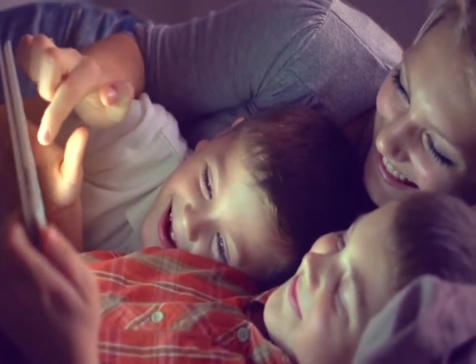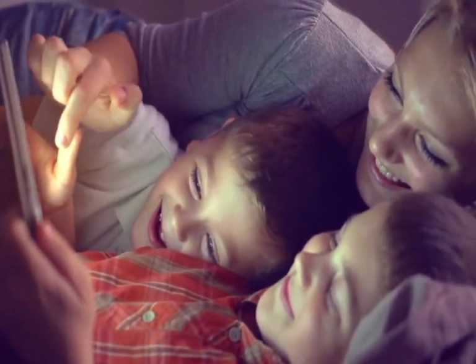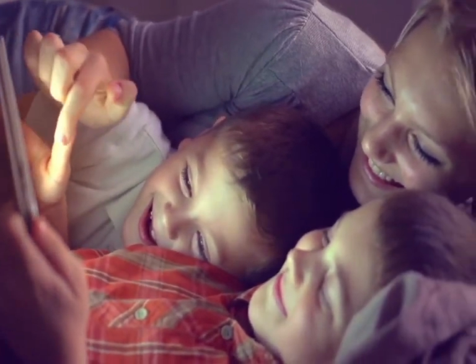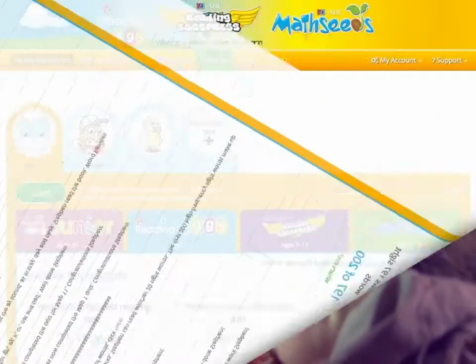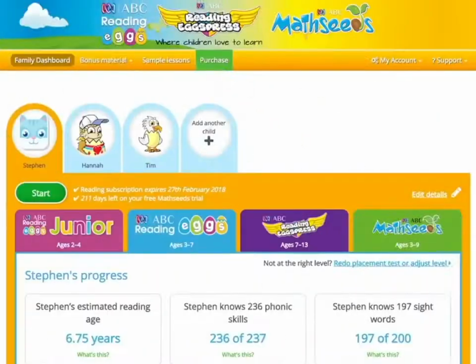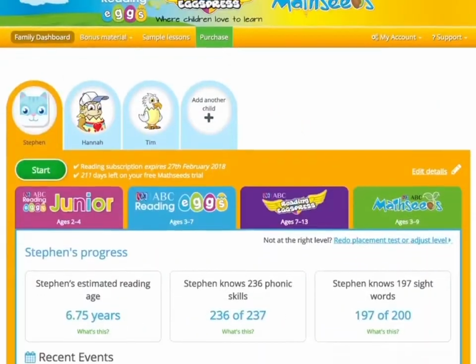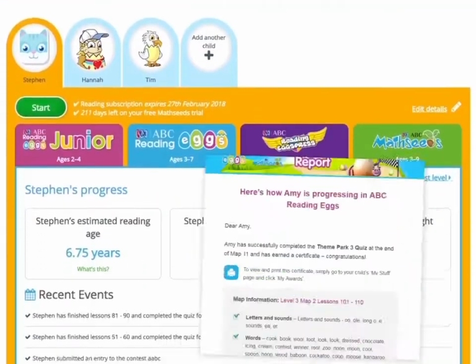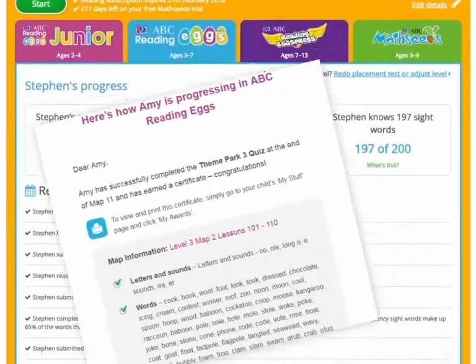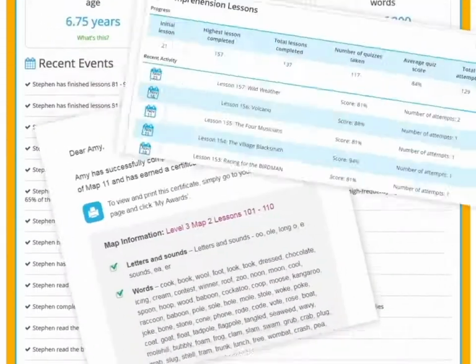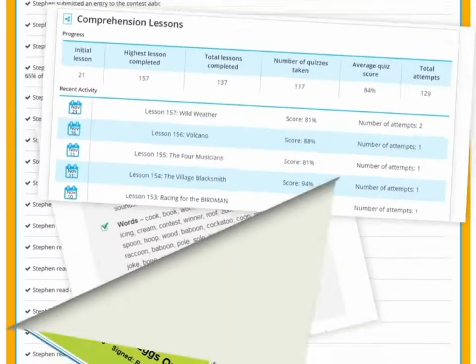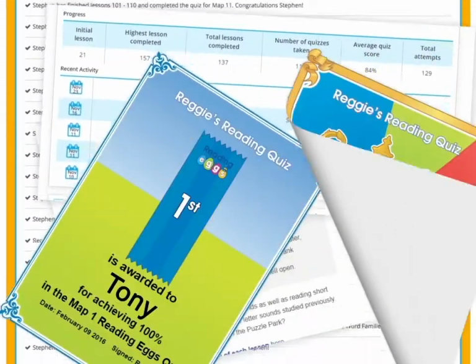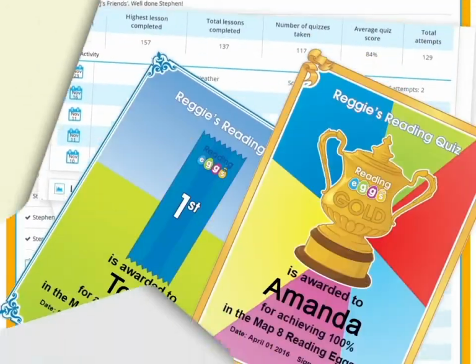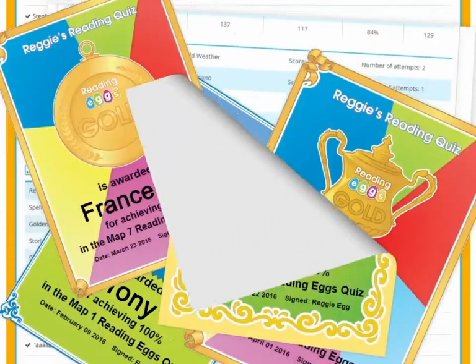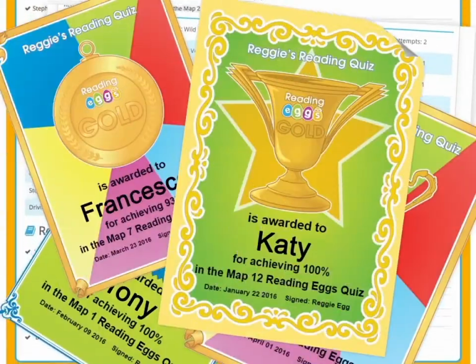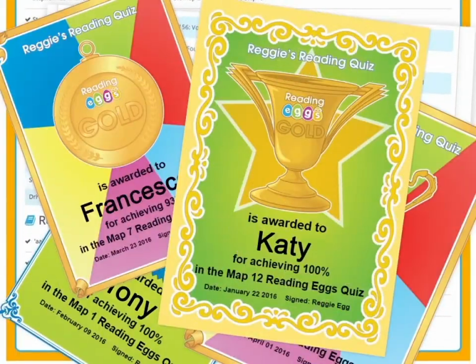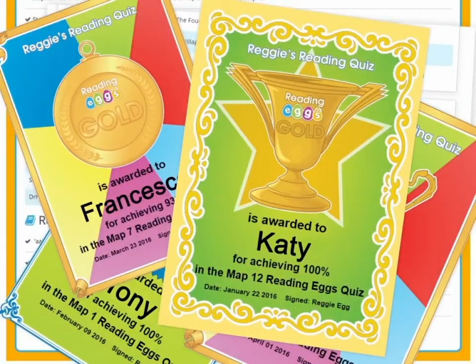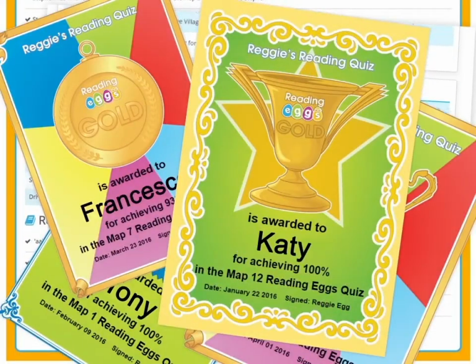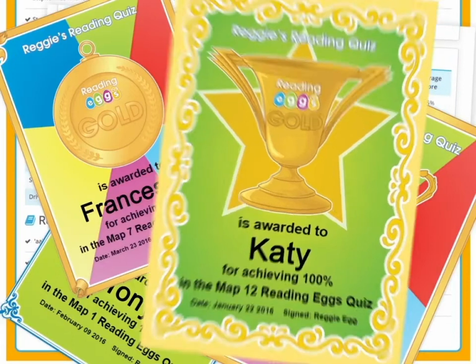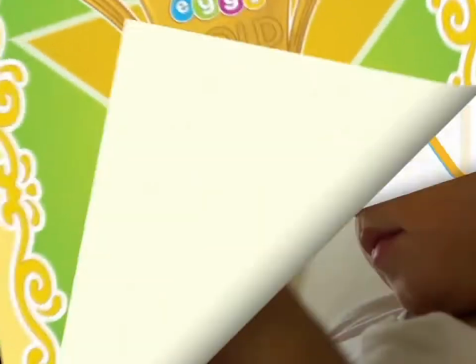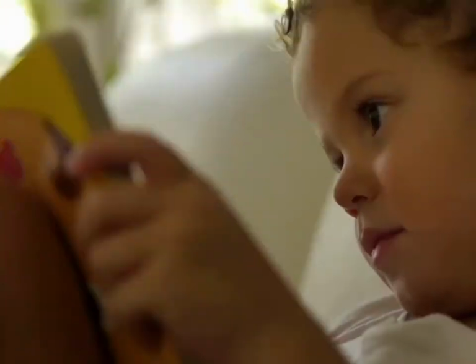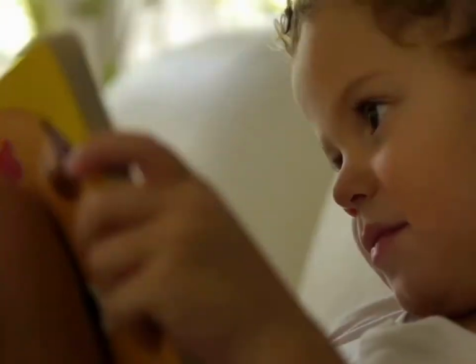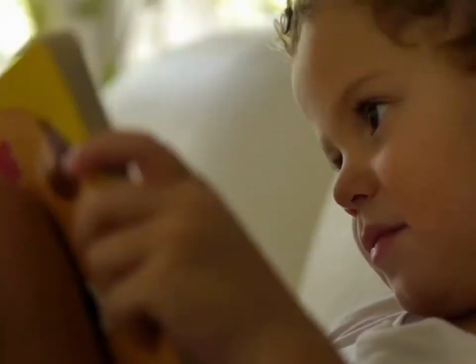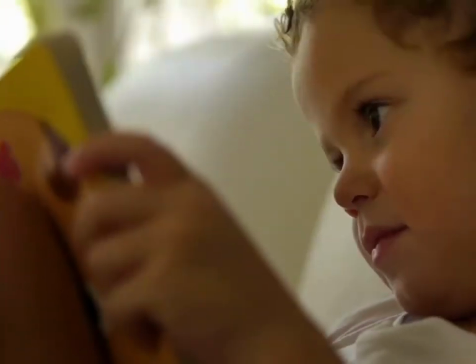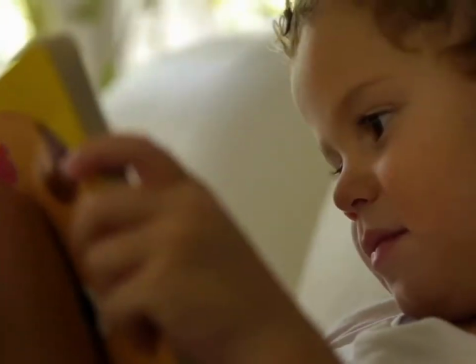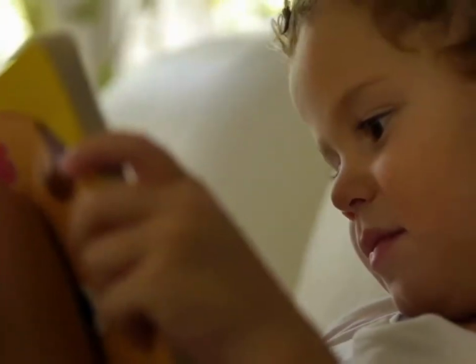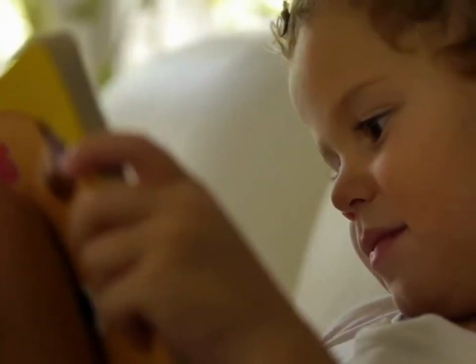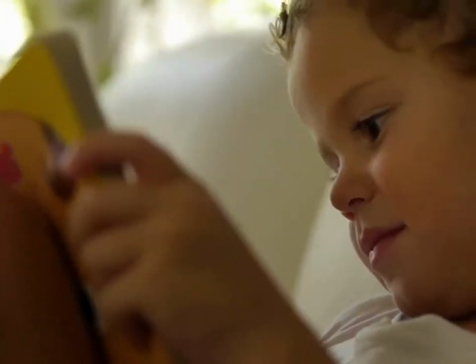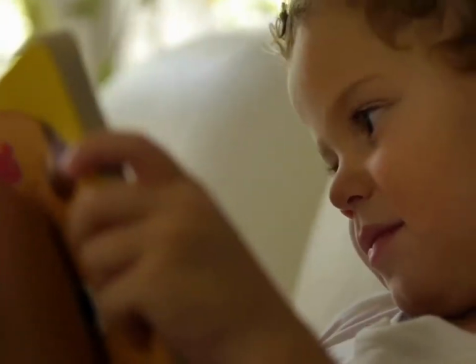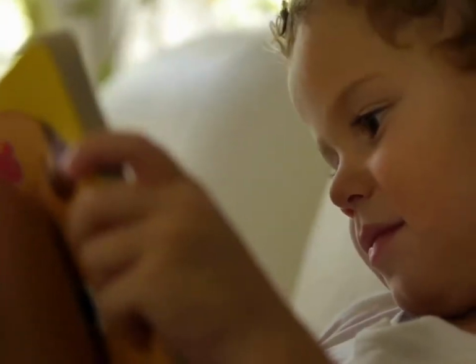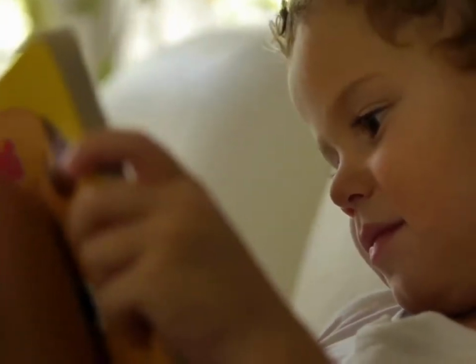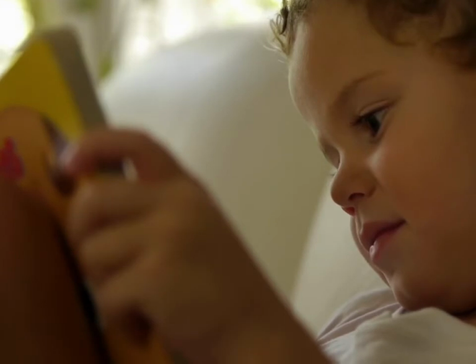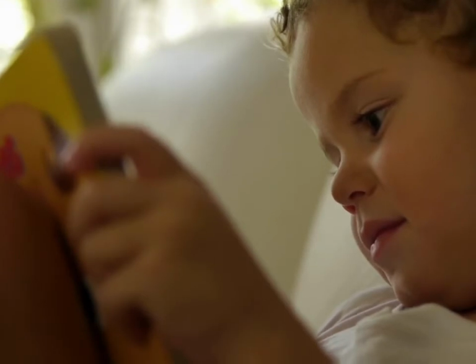And you can feel confident too, with regular updates, reports and certificates. Be part of your child's learning journey as they progress from a complete beginner to reading in just a few weeks.